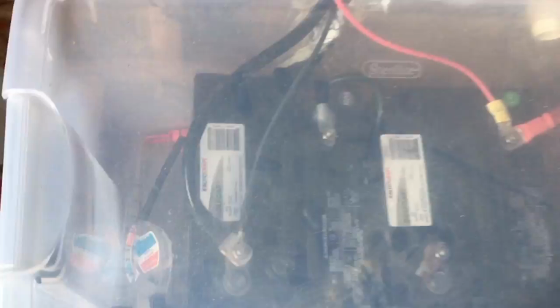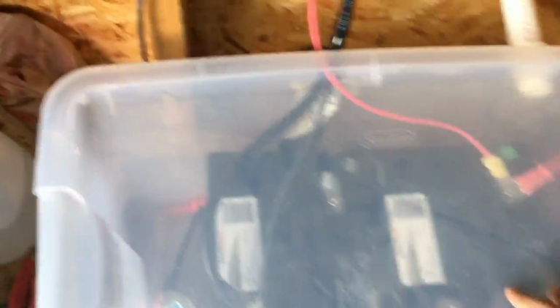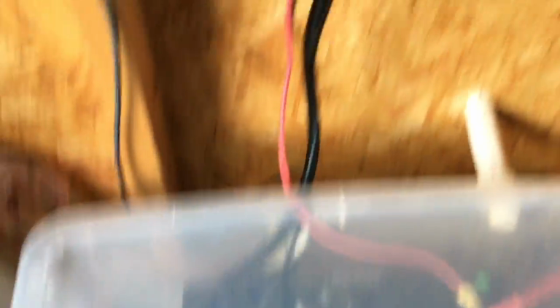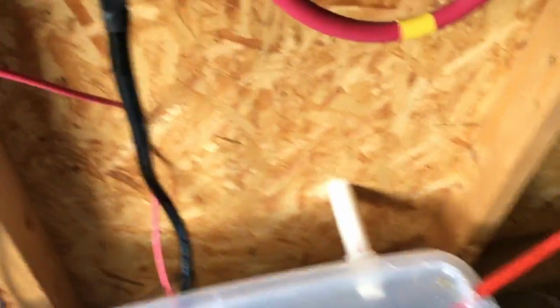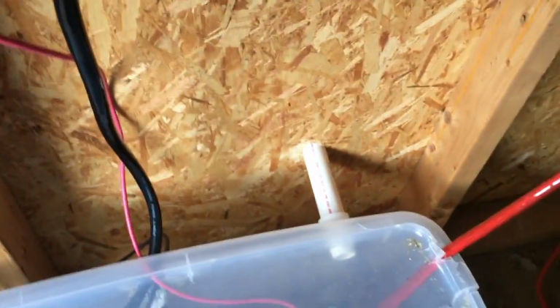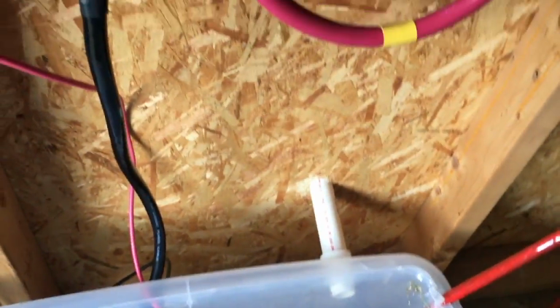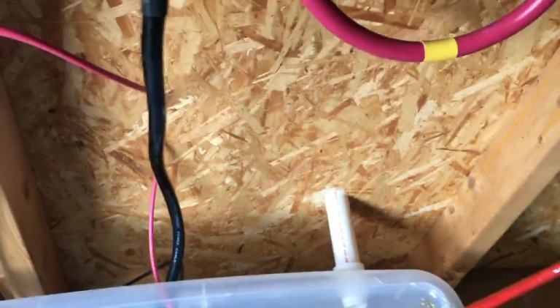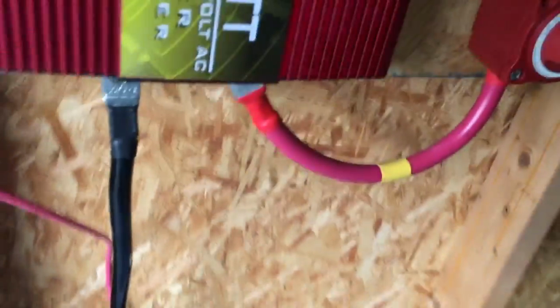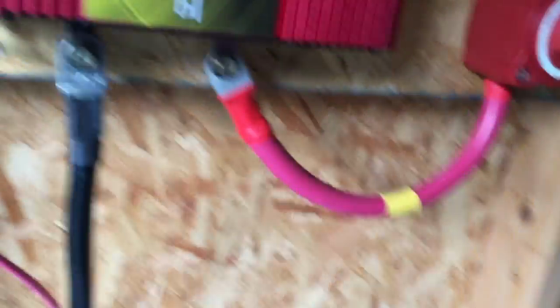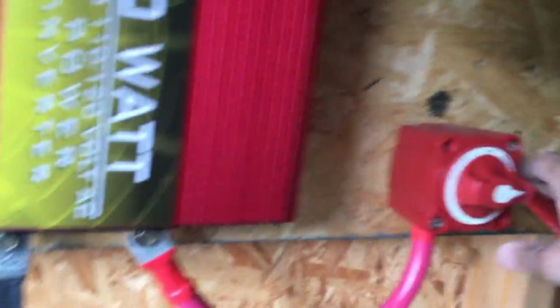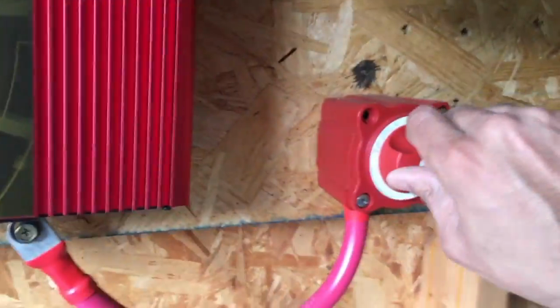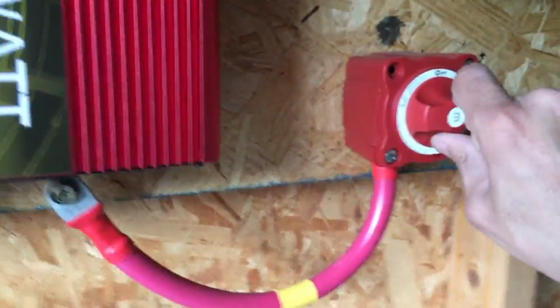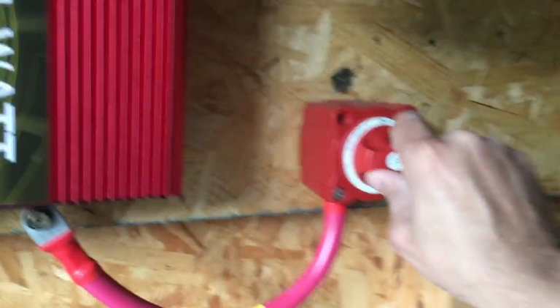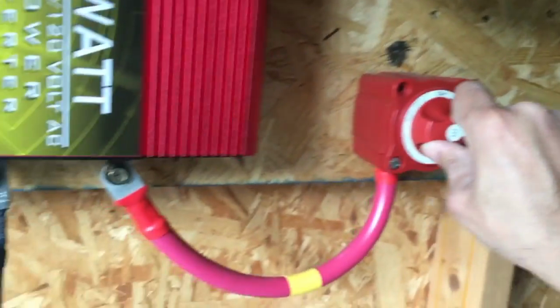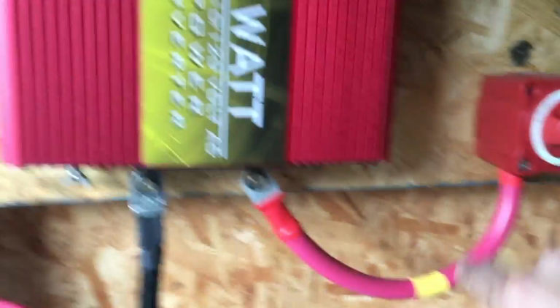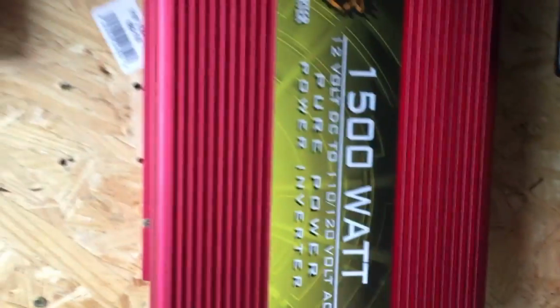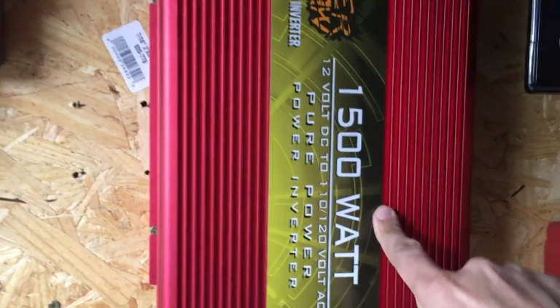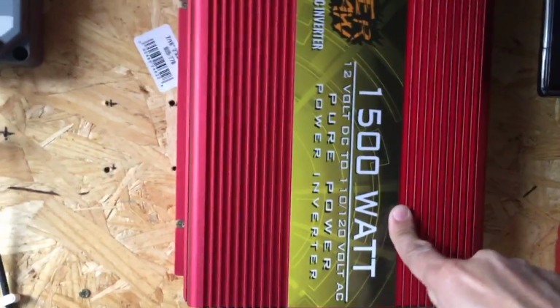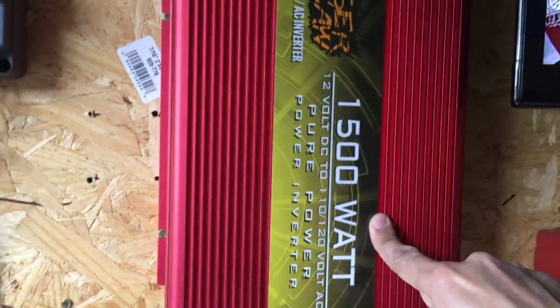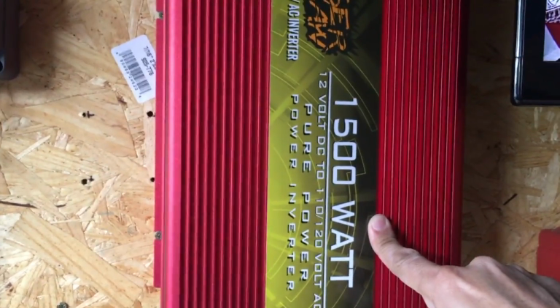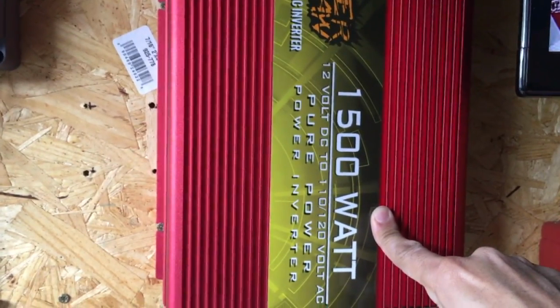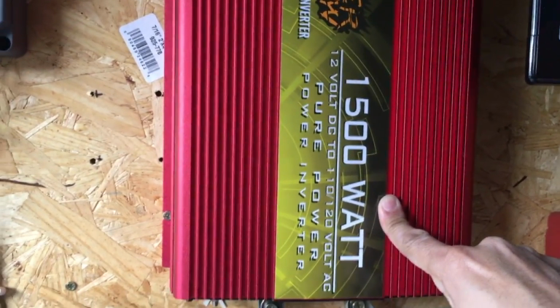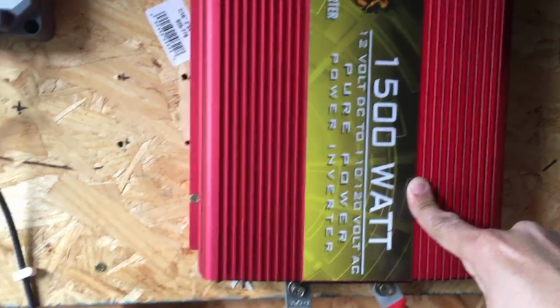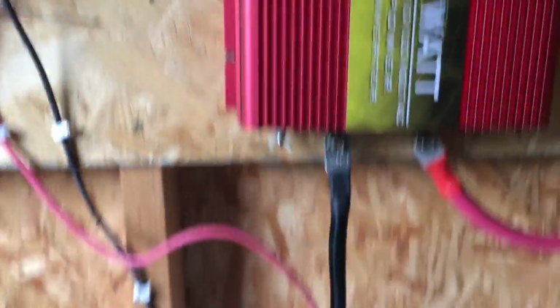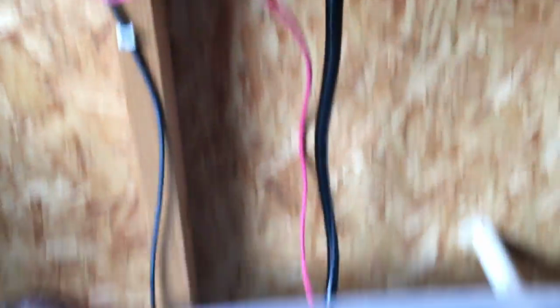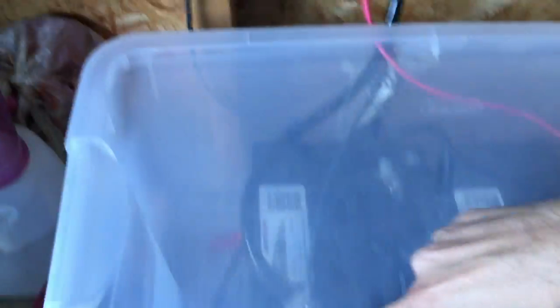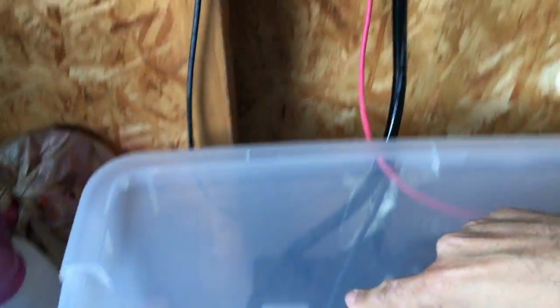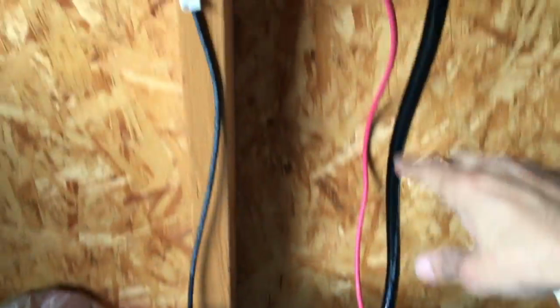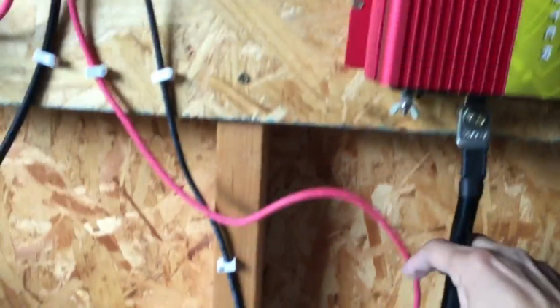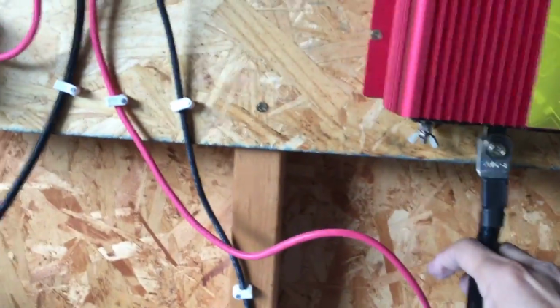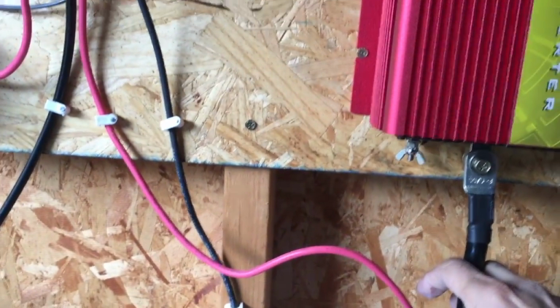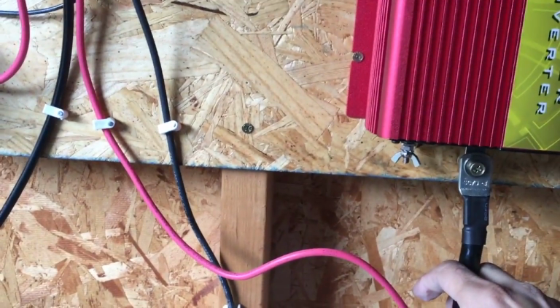The positive feeds up here and goes into this switch where I can shut it on and off. It goes into my 1,500-watt power inverter, and the negative comes straight from the batteries up into the power inverter.